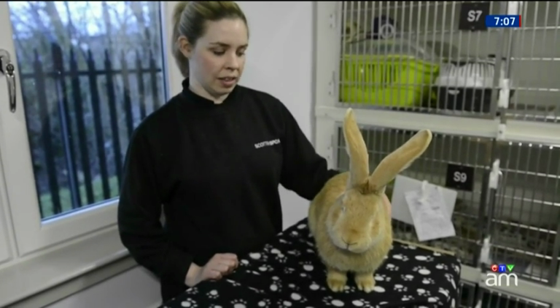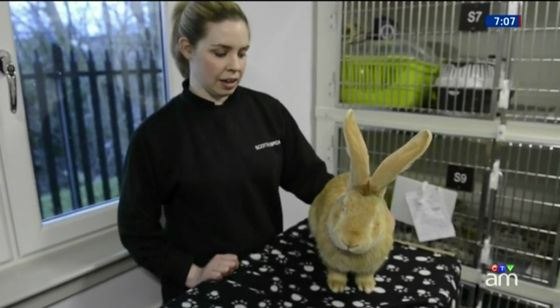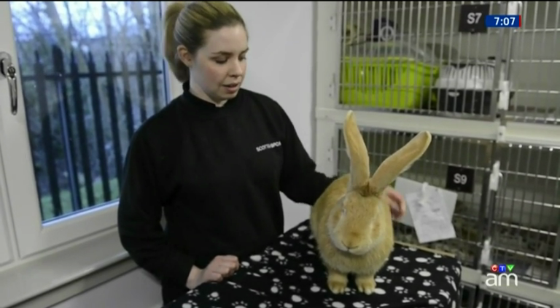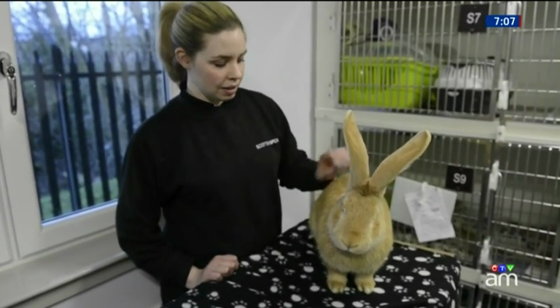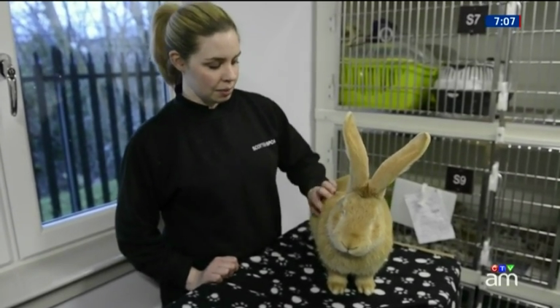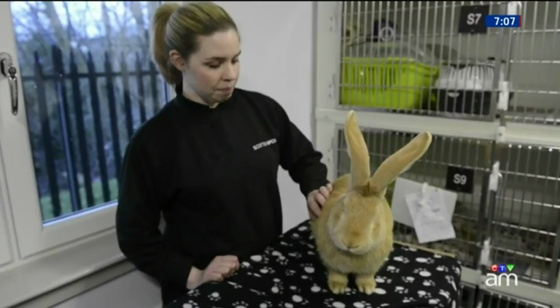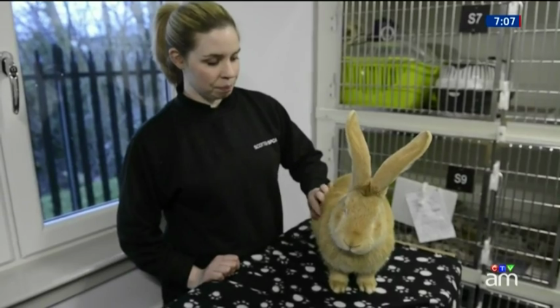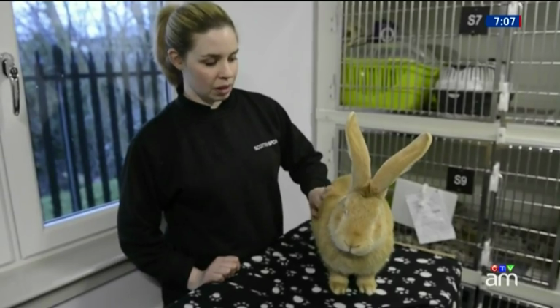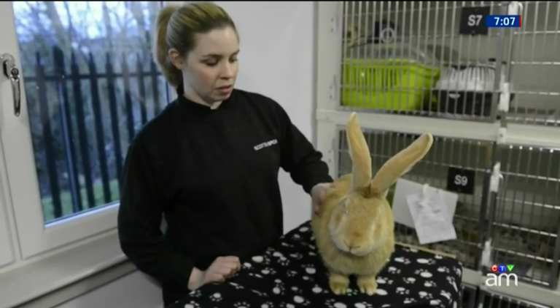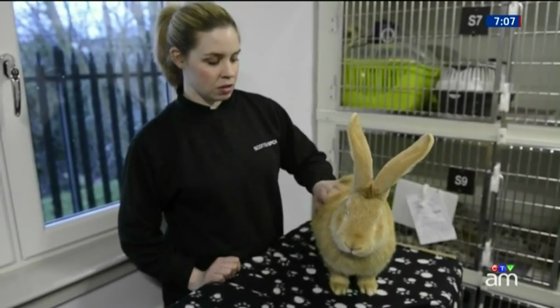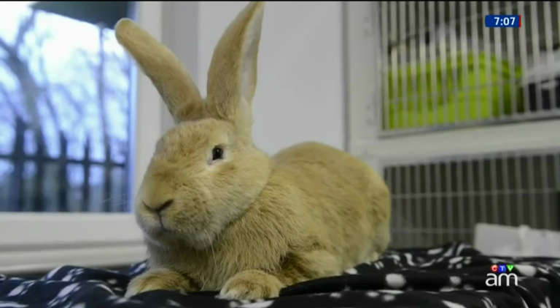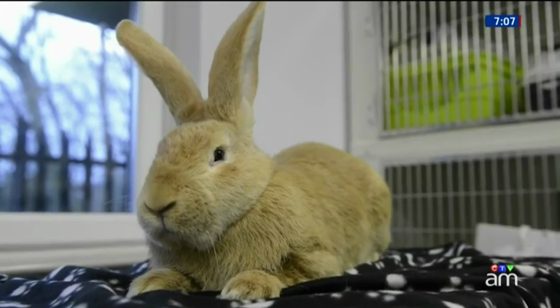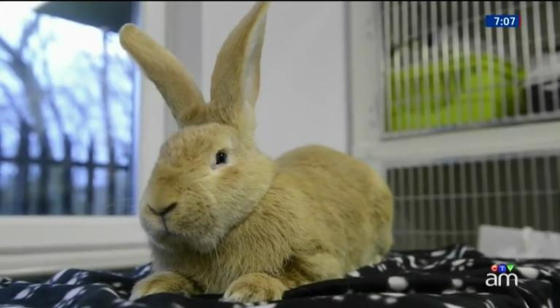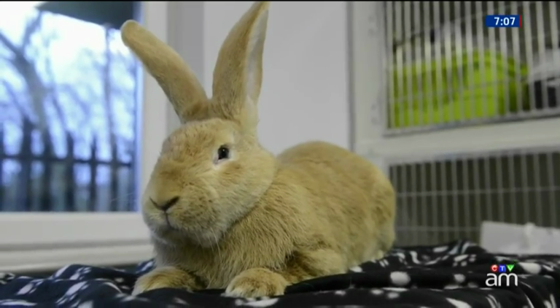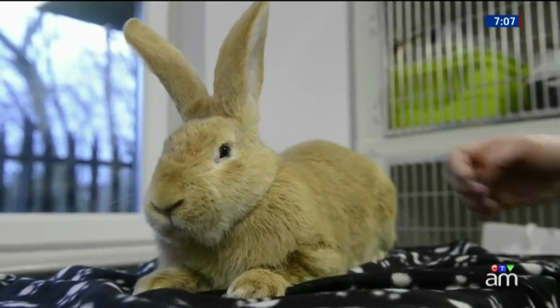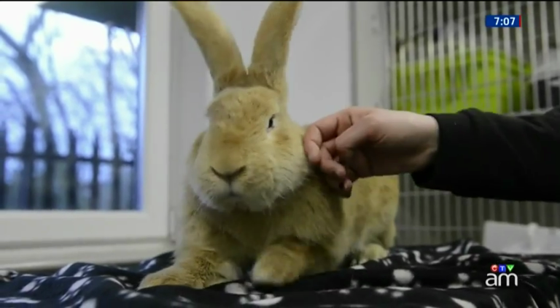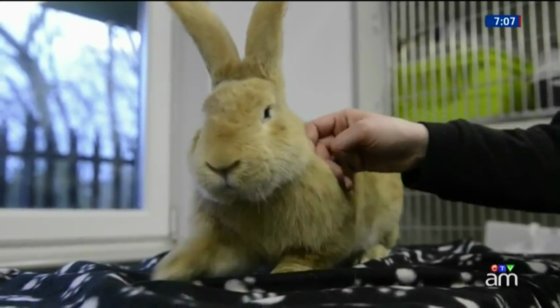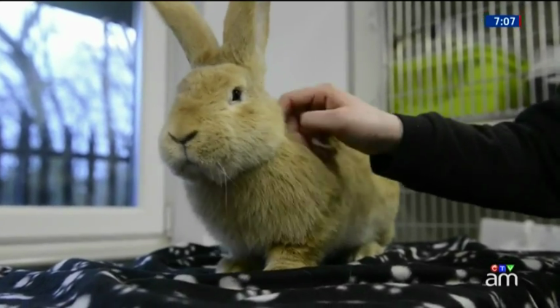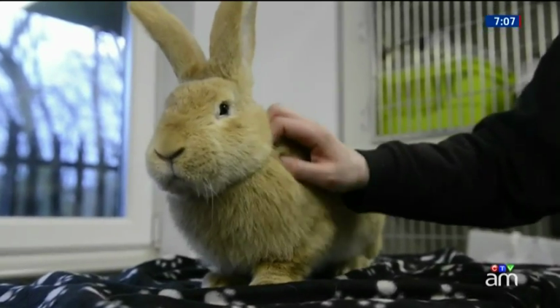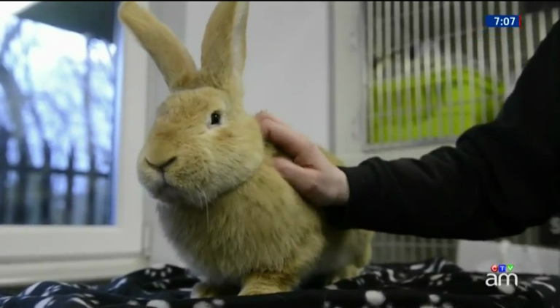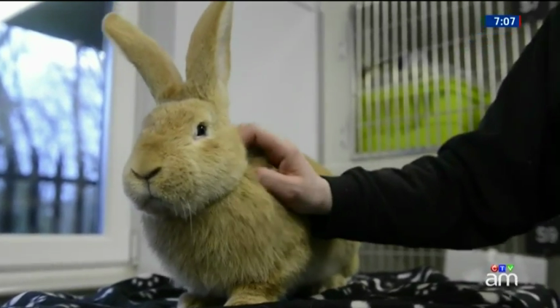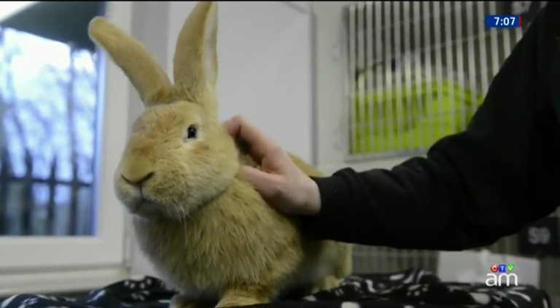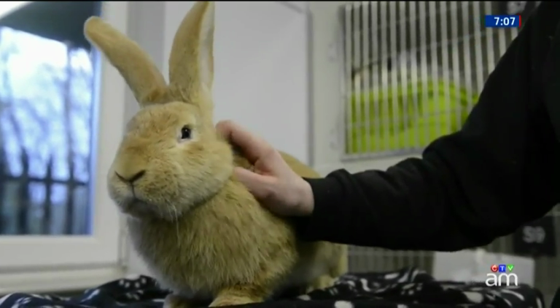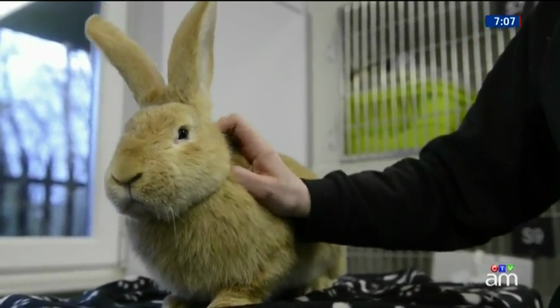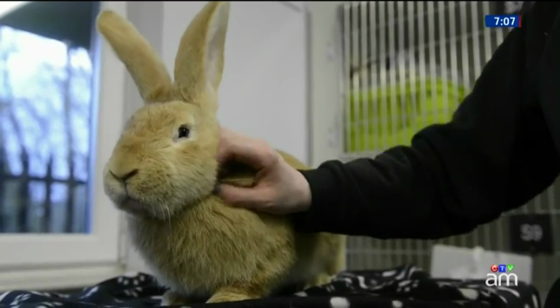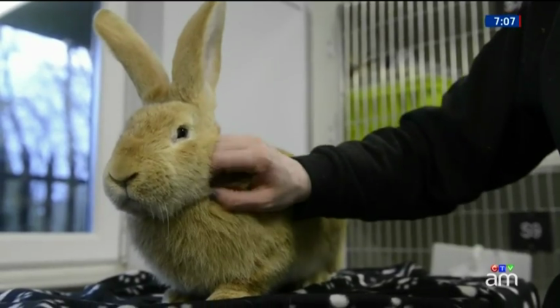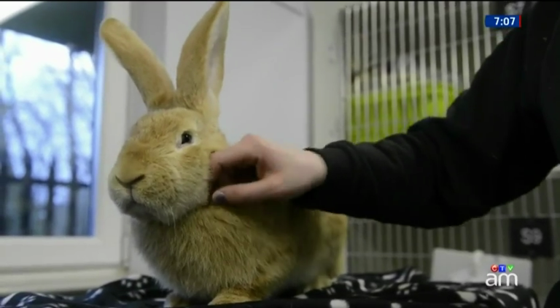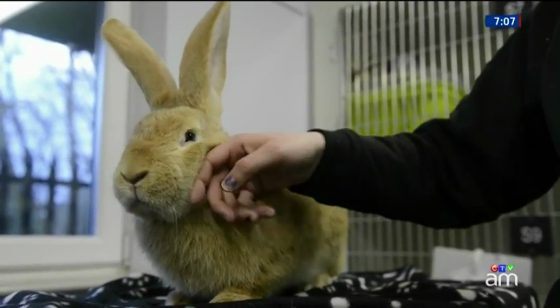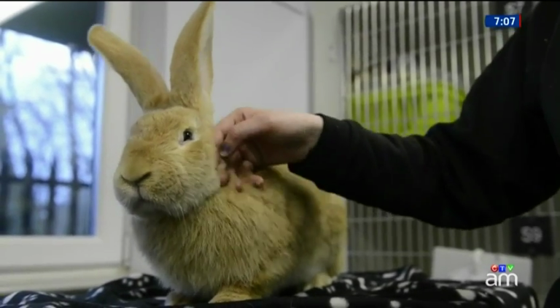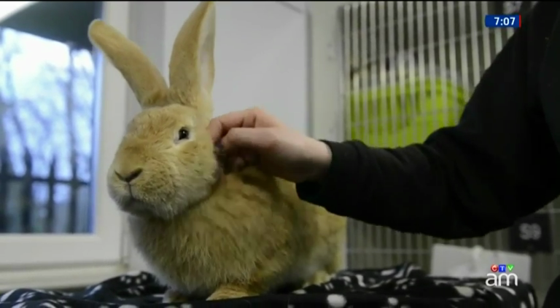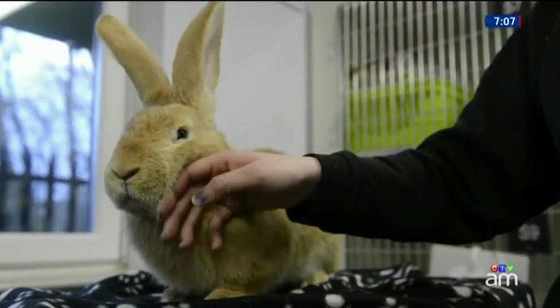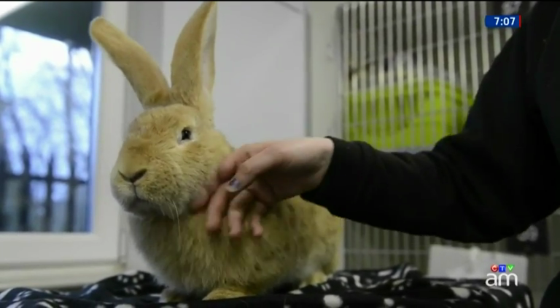Now think about these size rabbits — this one is seven months old. They live a lifespan of four or five years. With that weight there are a number of corresponding health issues, but it's a pretty big rabbit.